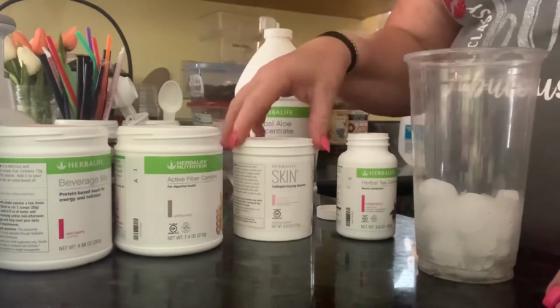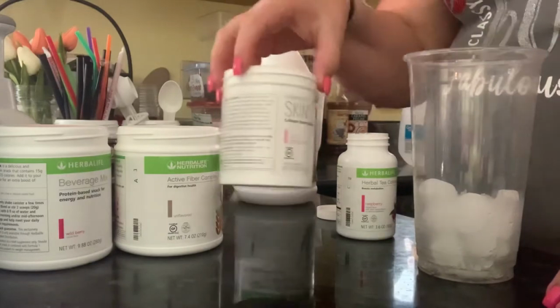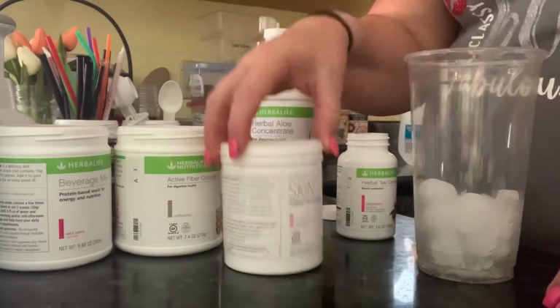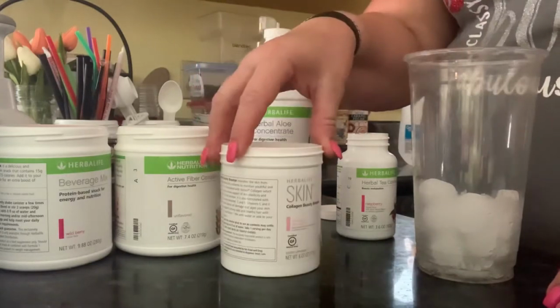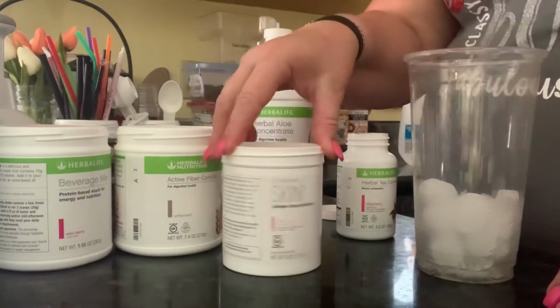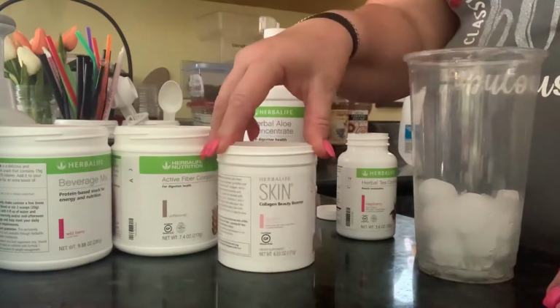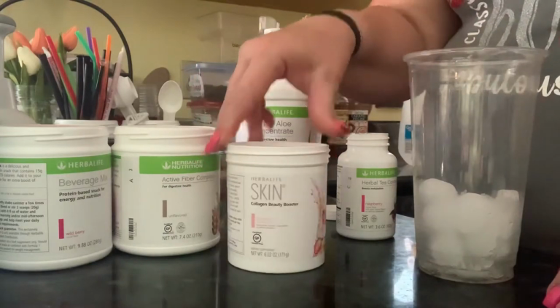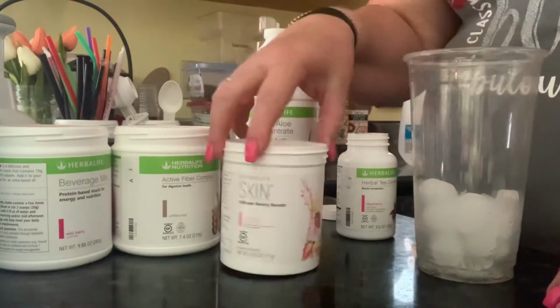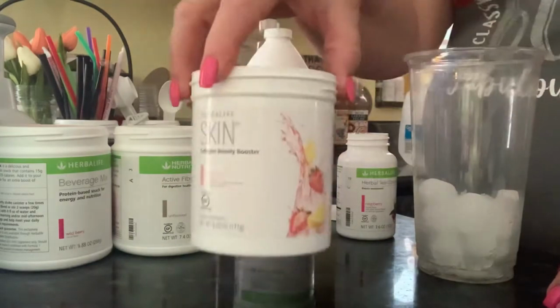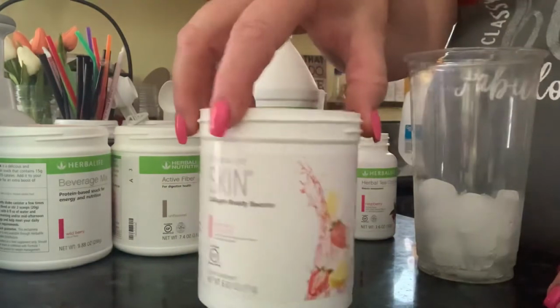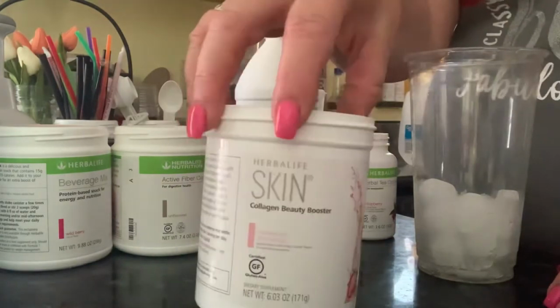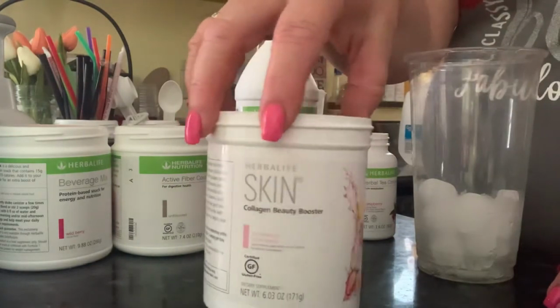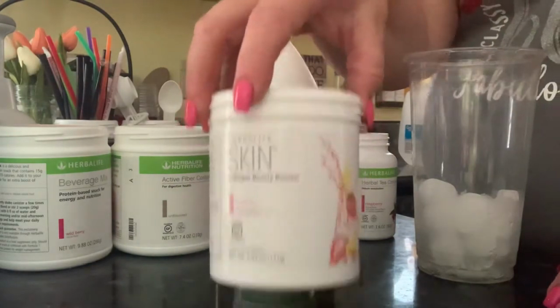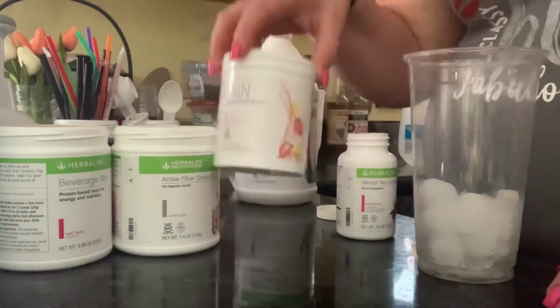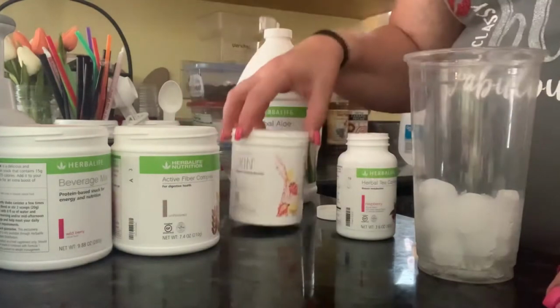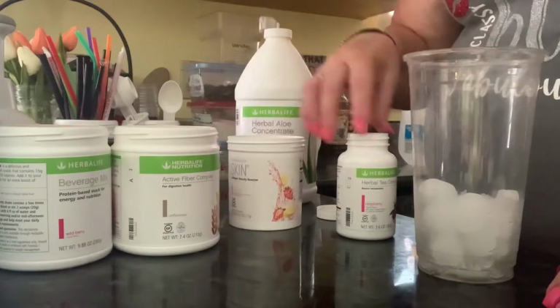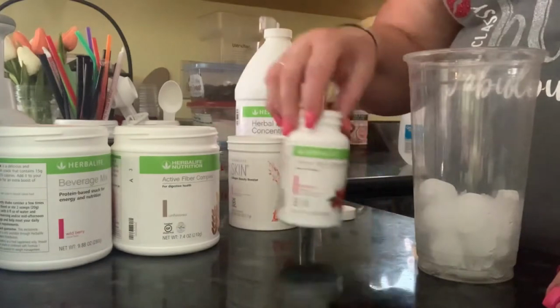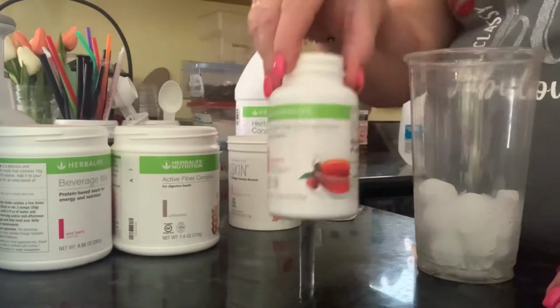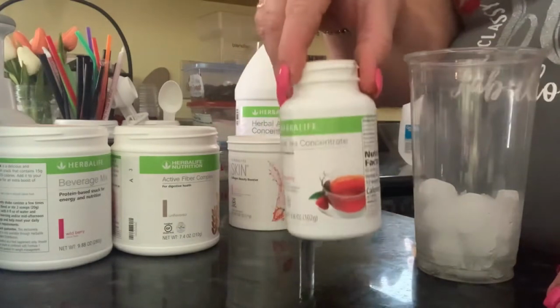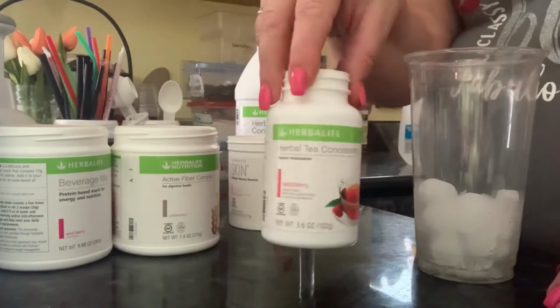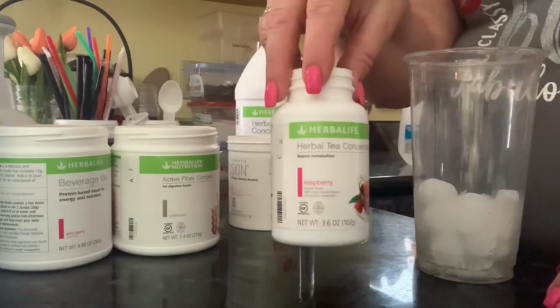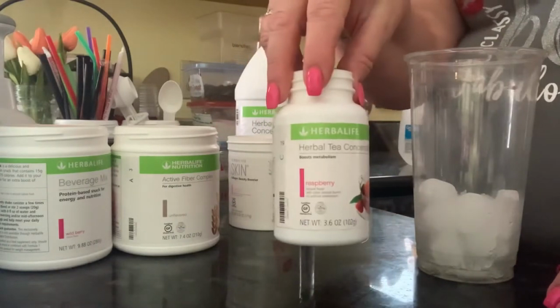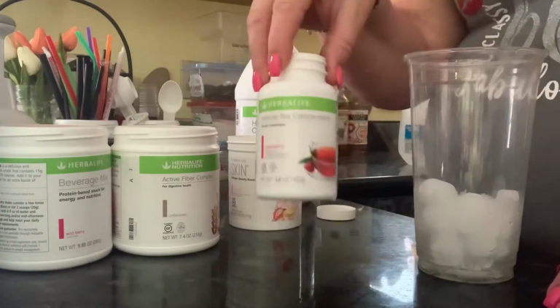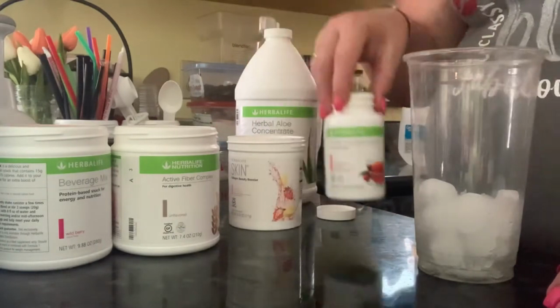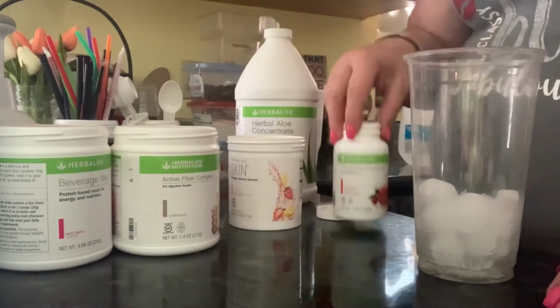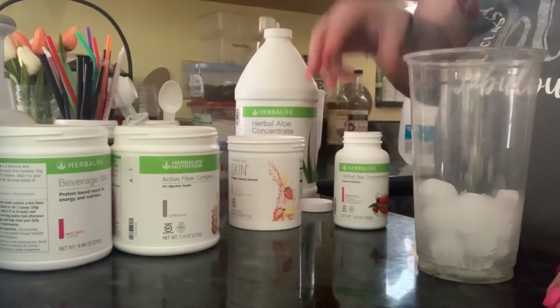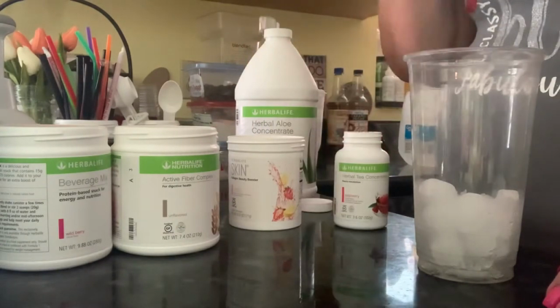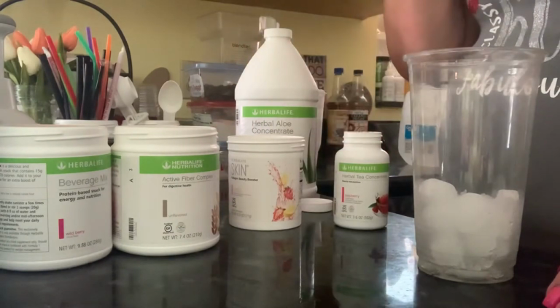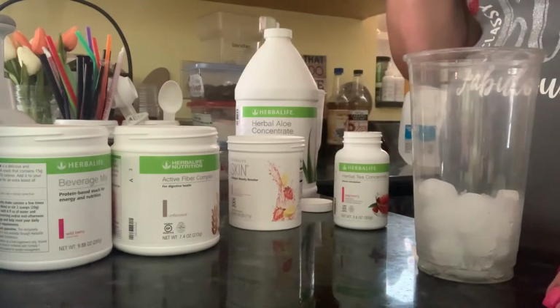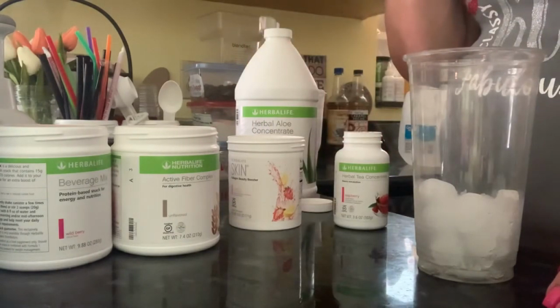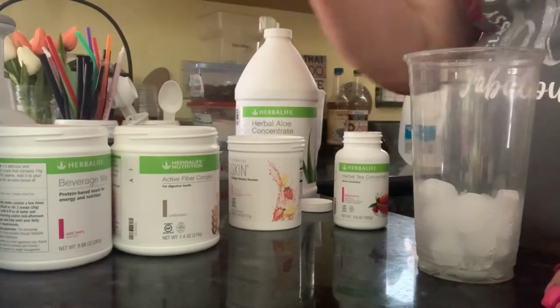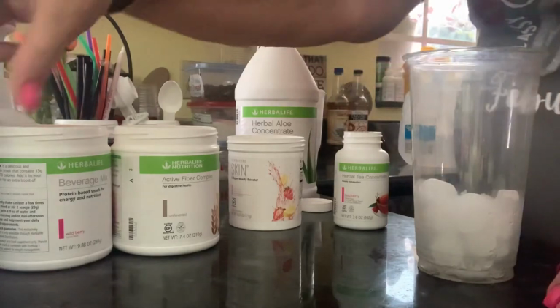I'm also adding some beauty booster collagen, and I'm adding herbal tea concentrate and cranberry. So let's get started.